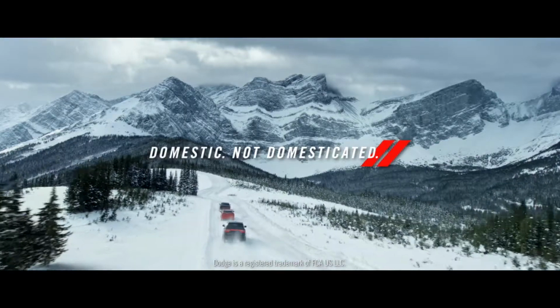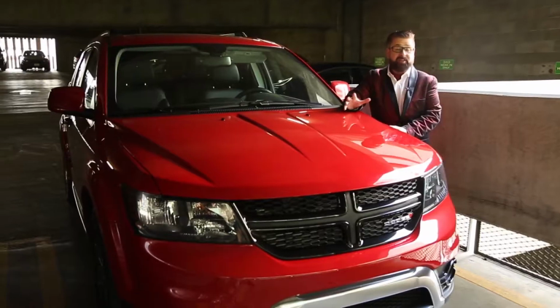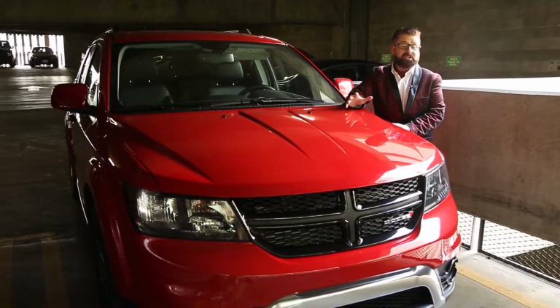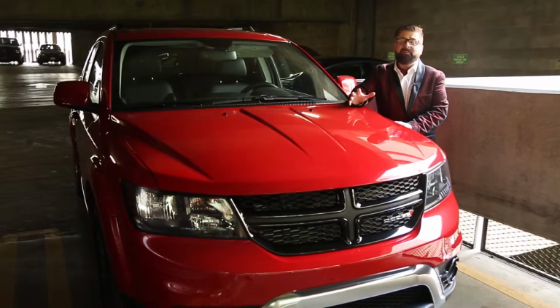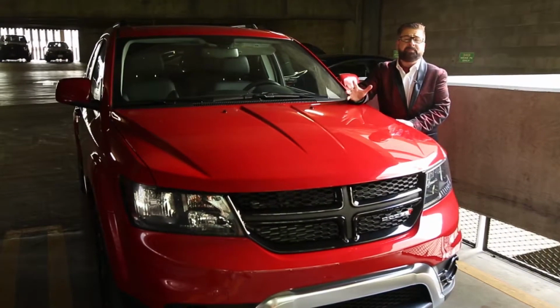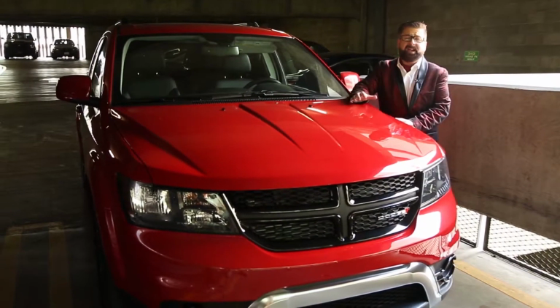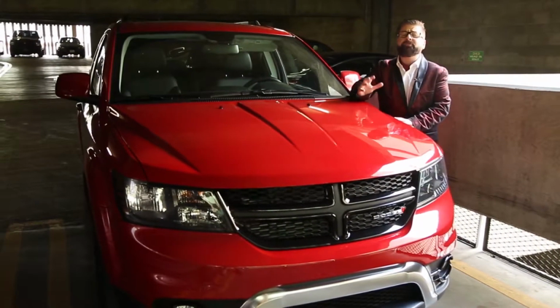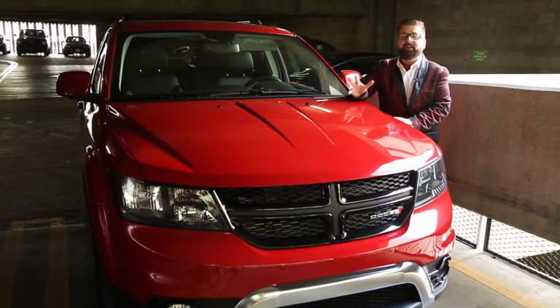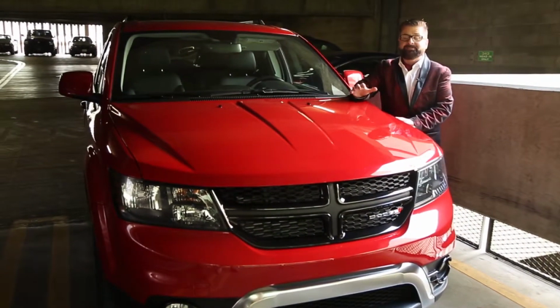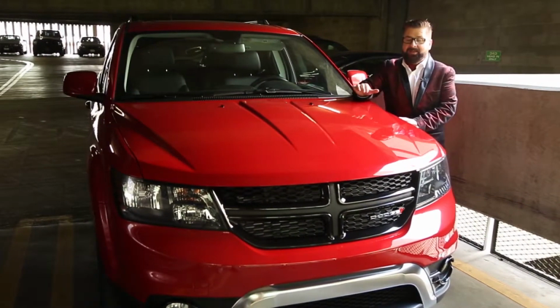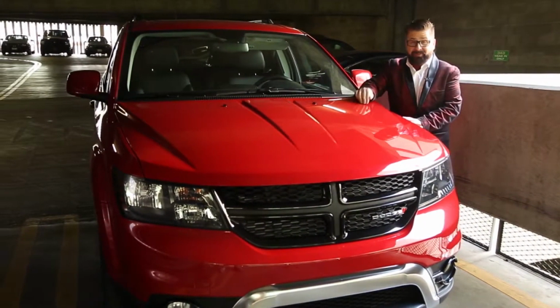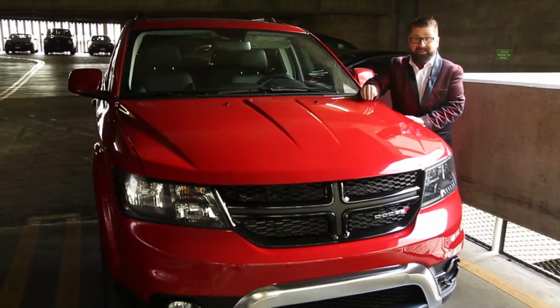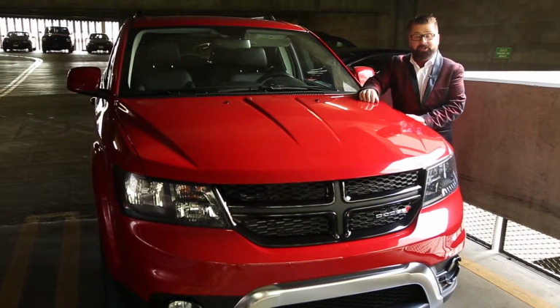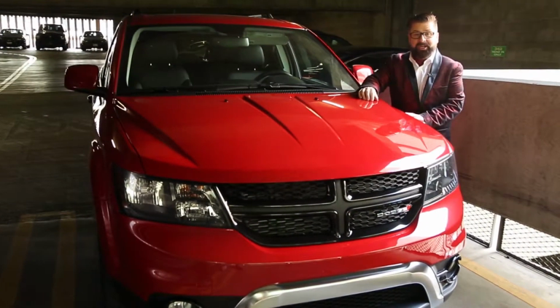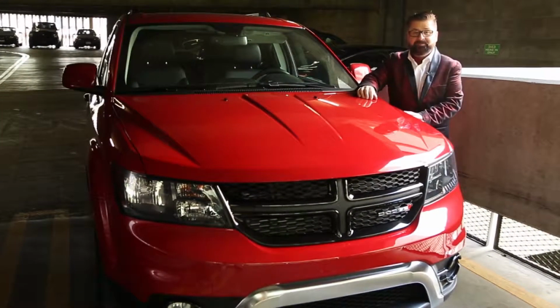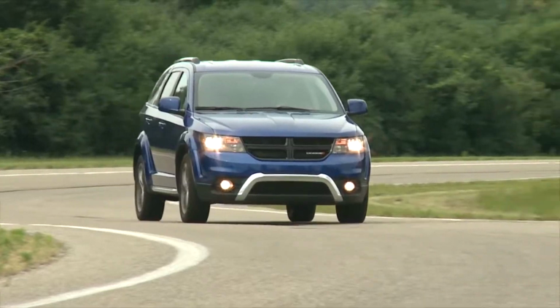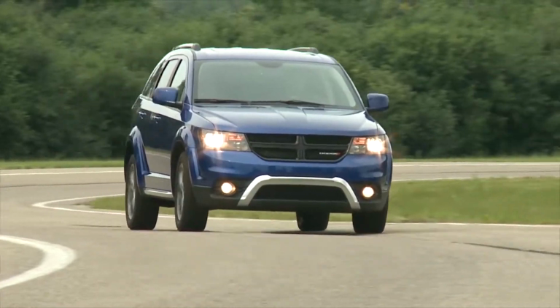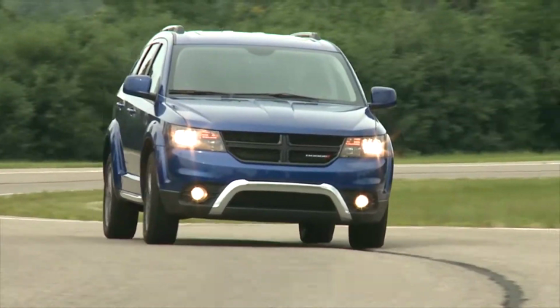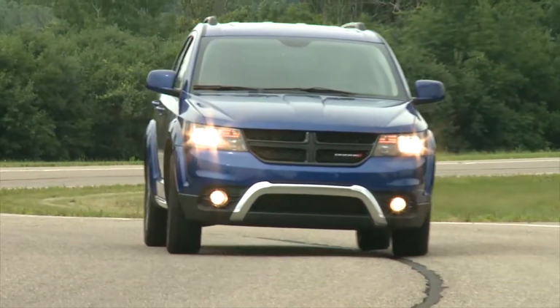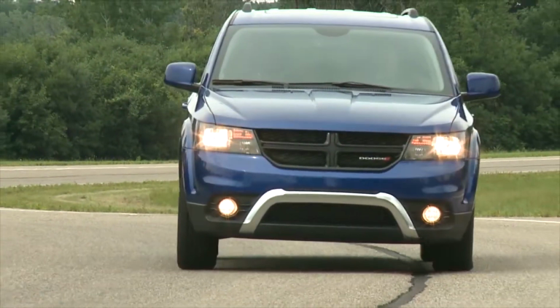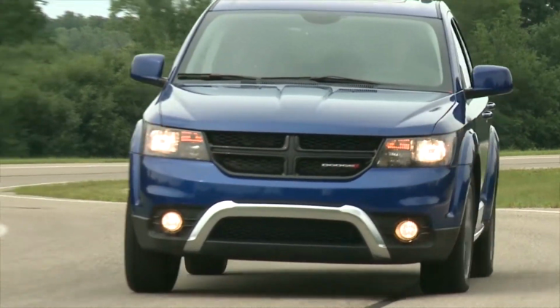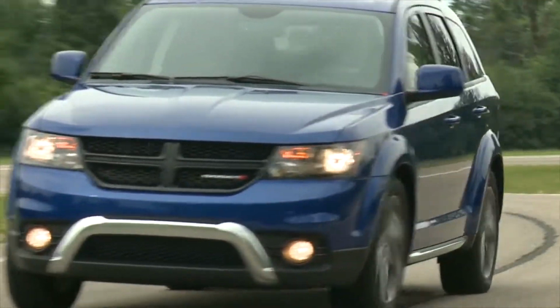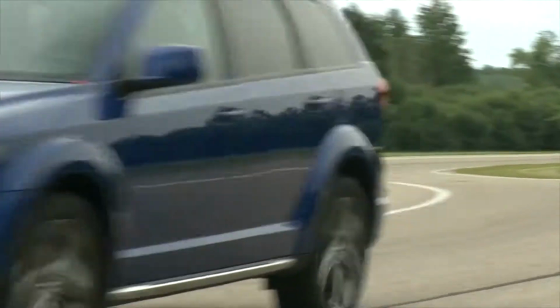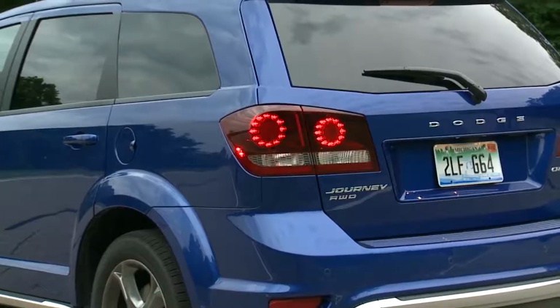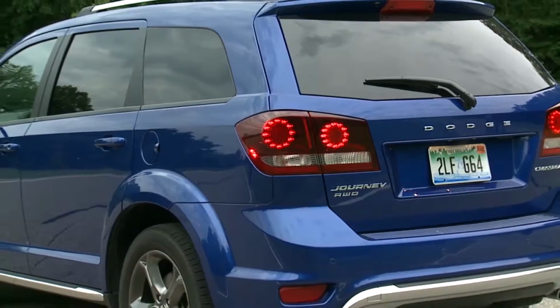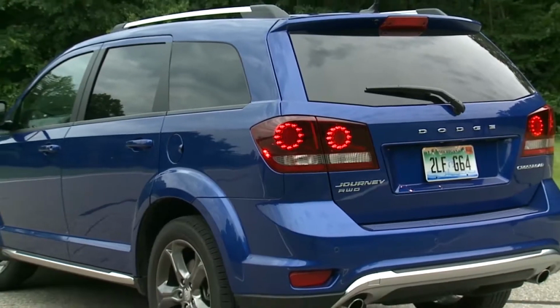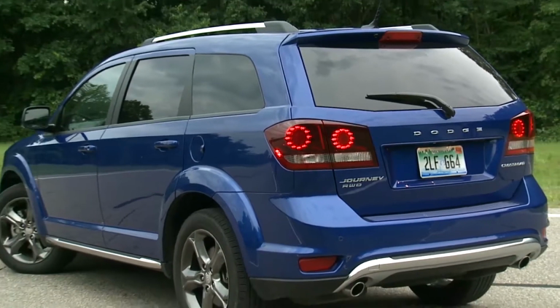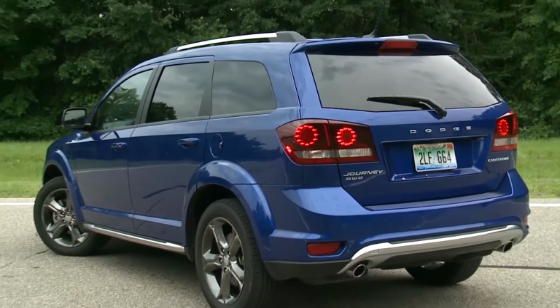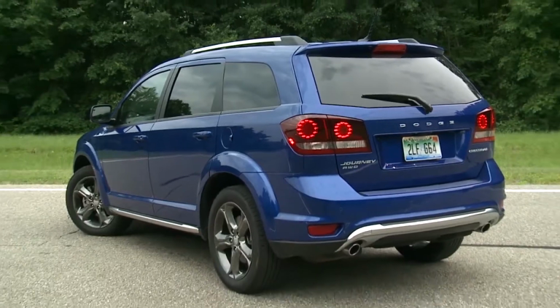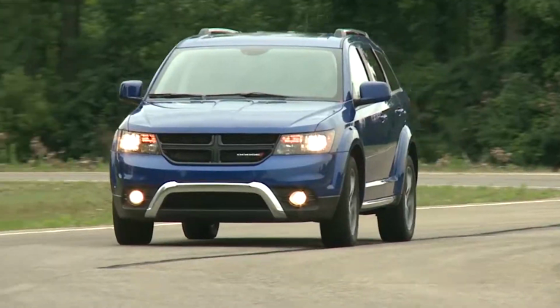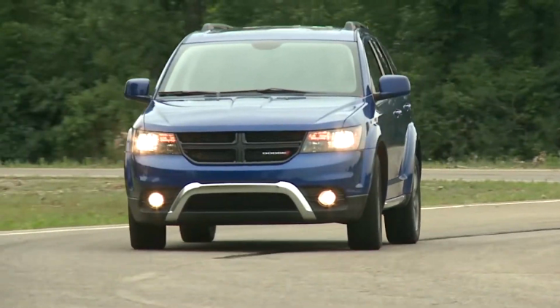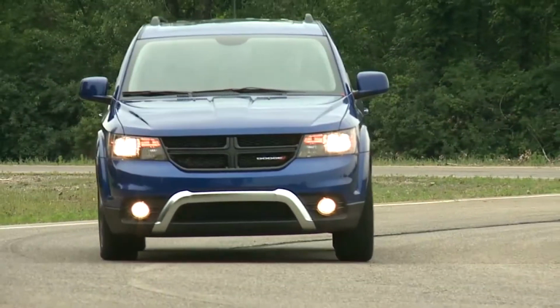I drive Porsches, I drive Aston Martins, I drive Ferraris, but I really love the Dodge Journey.